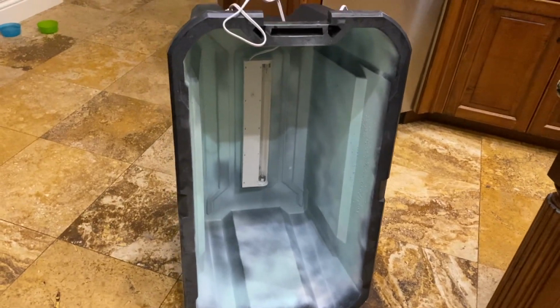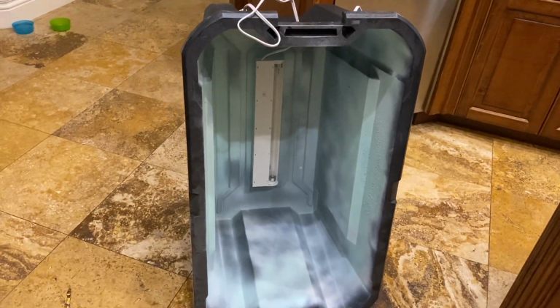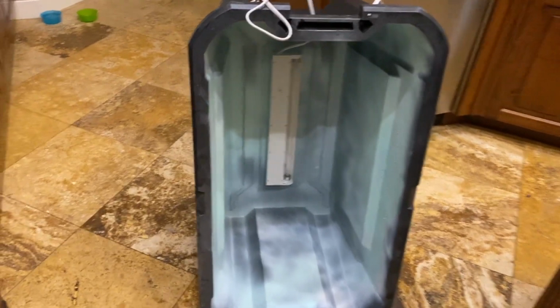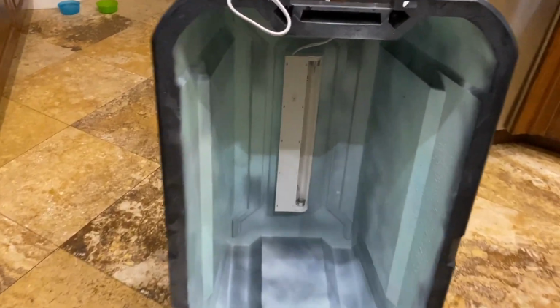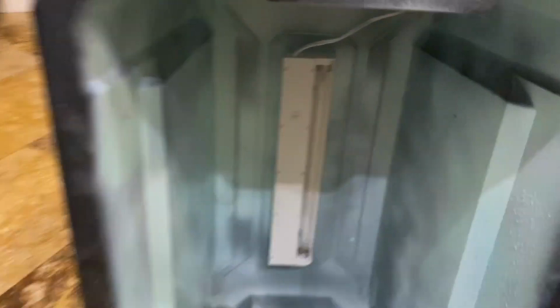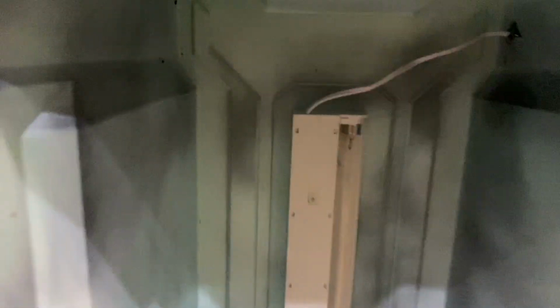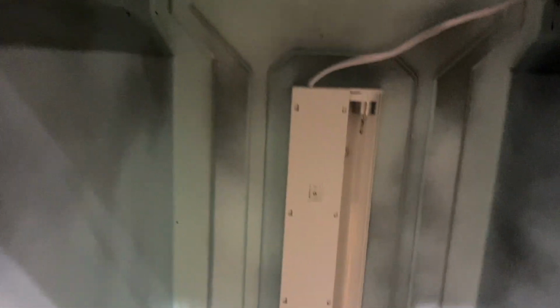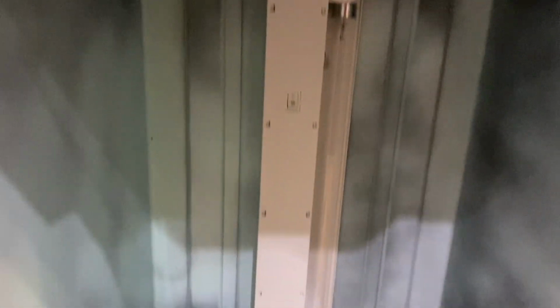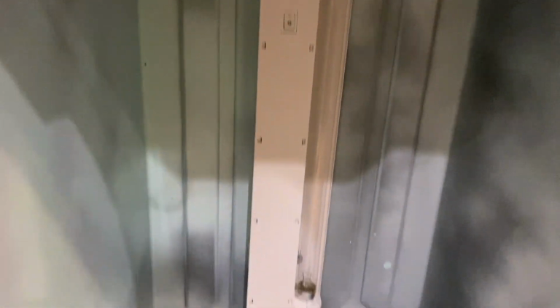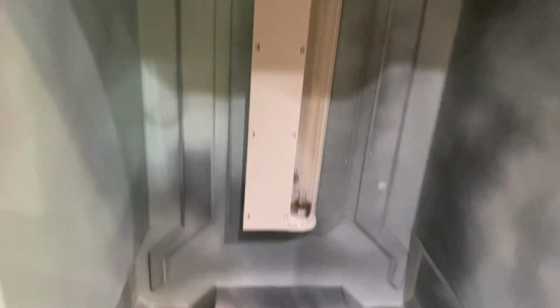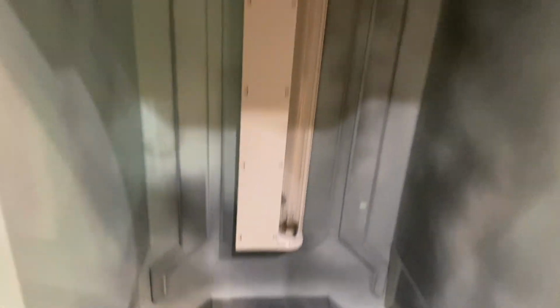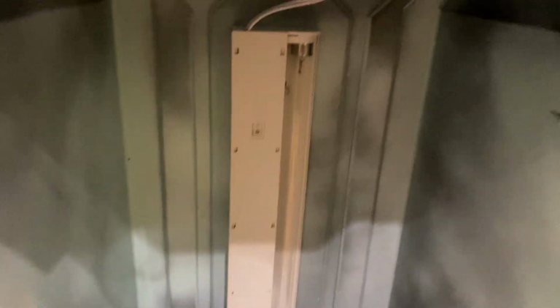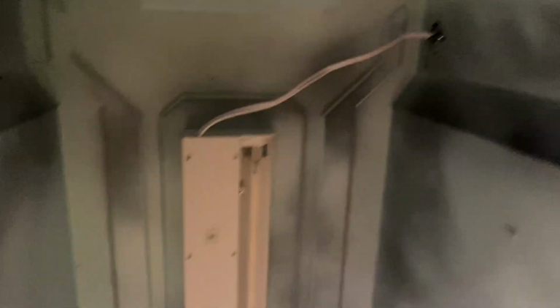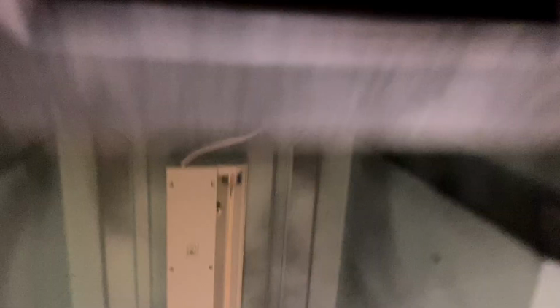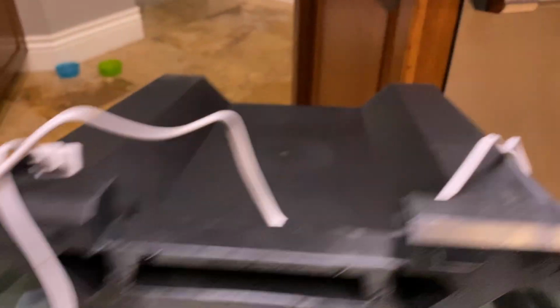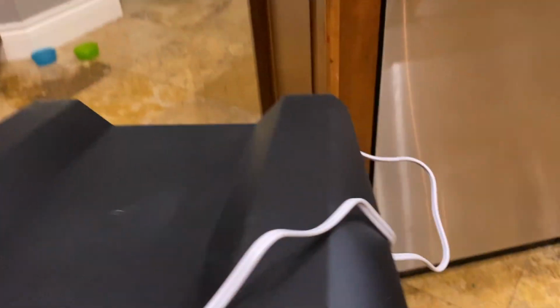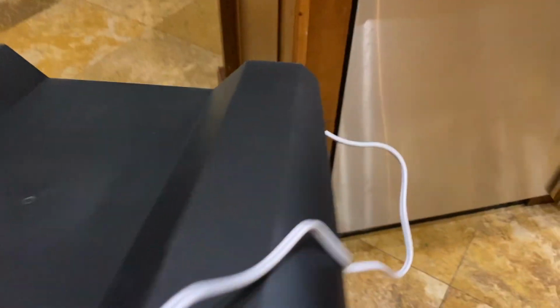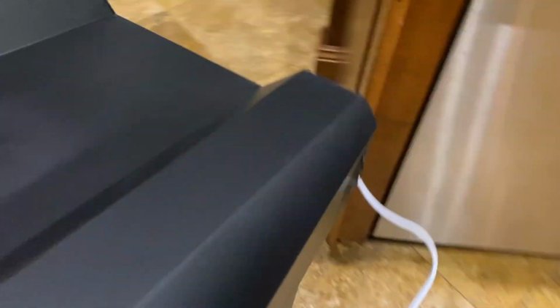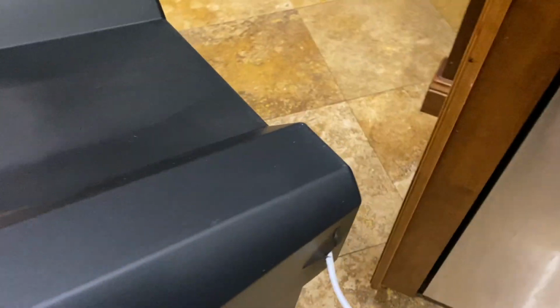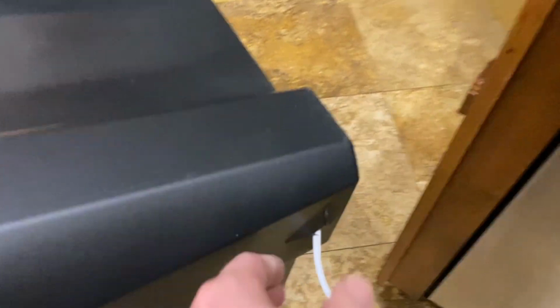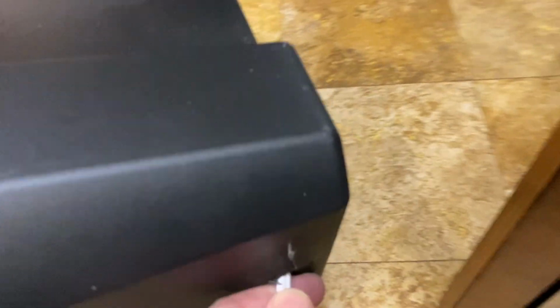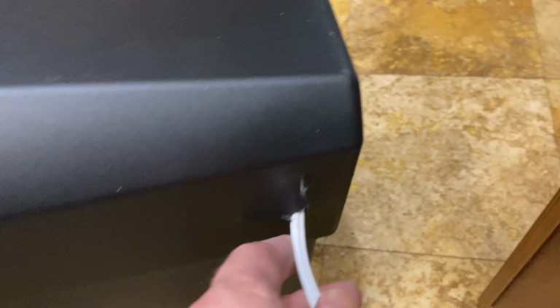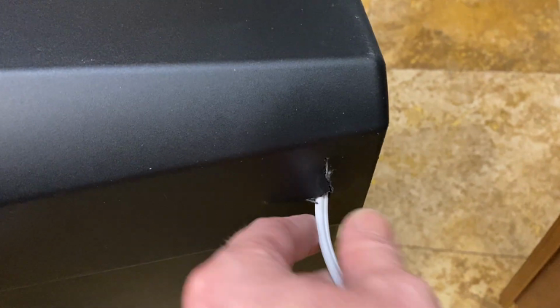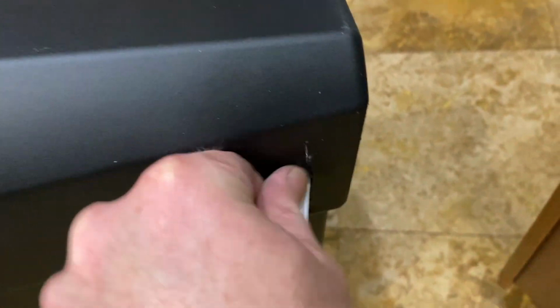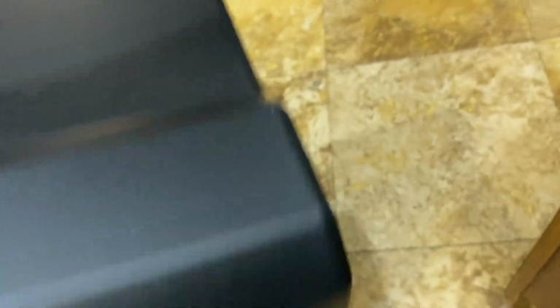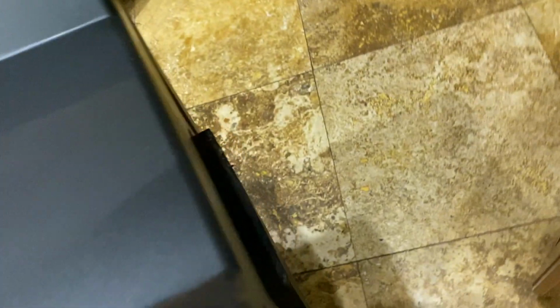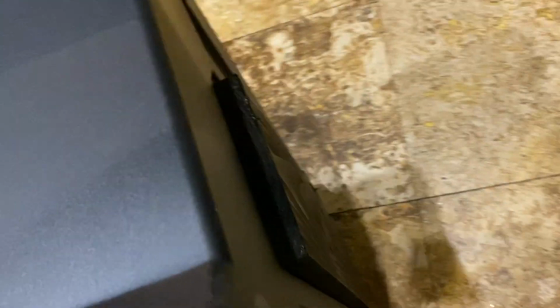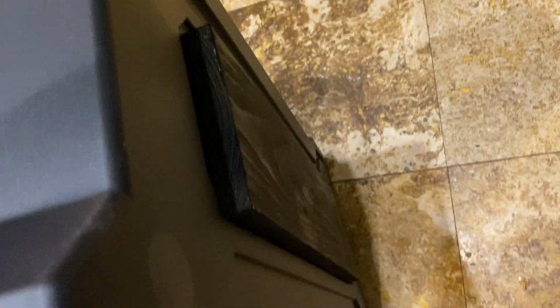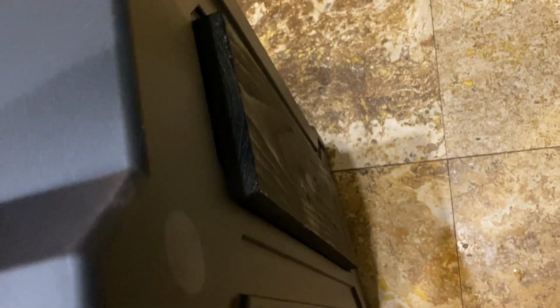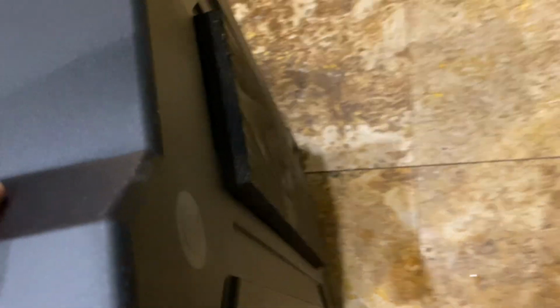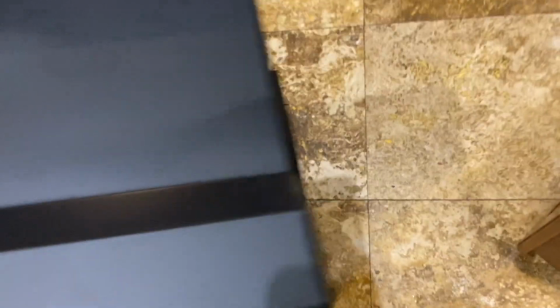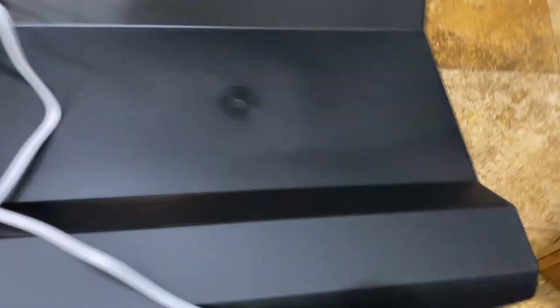Here's another look — I painted the inside a light color to help reflect the UV light. Basically, just take this UV box and place it over the top of whatever you want to decontaminate.